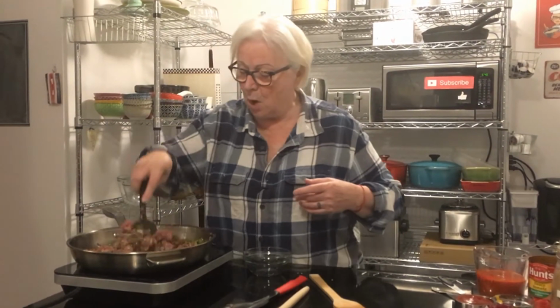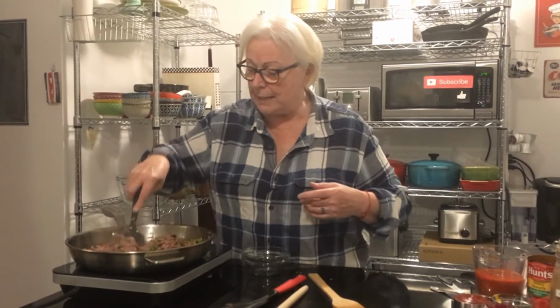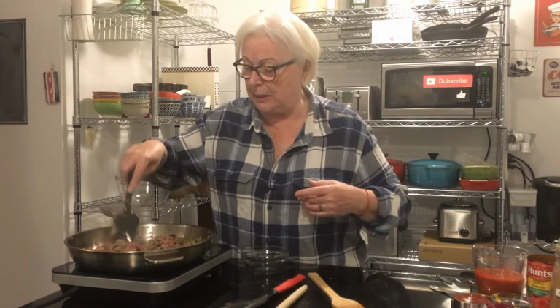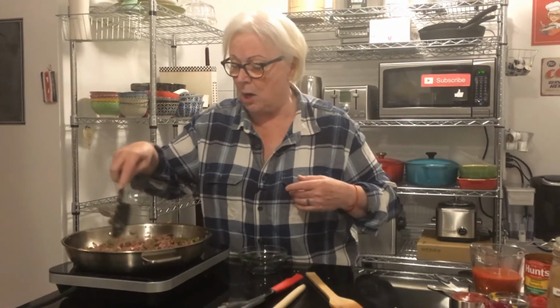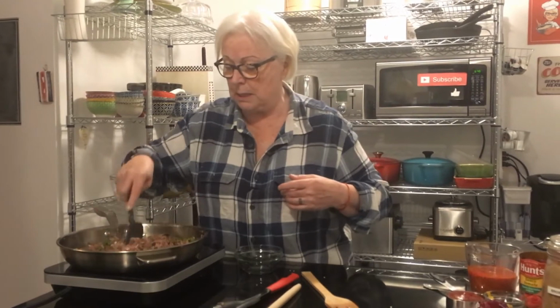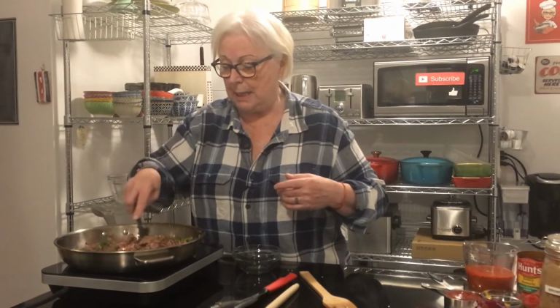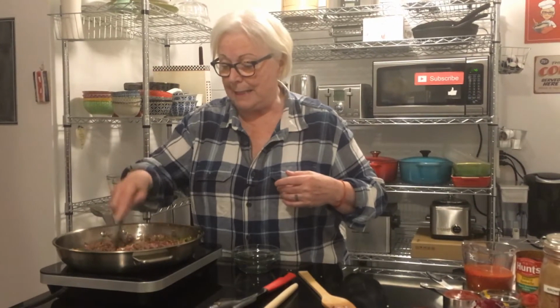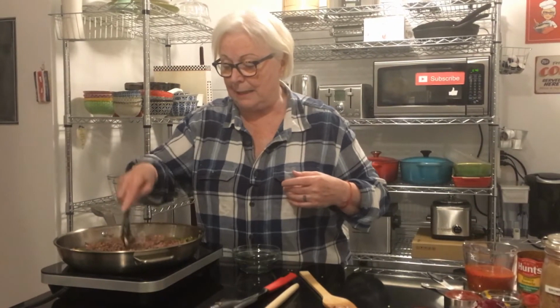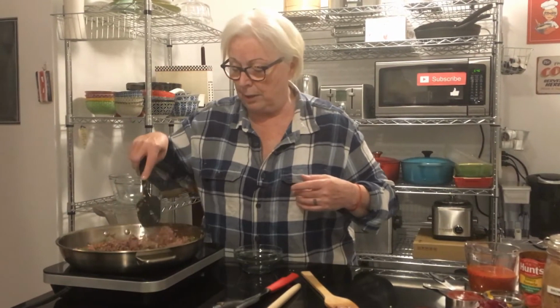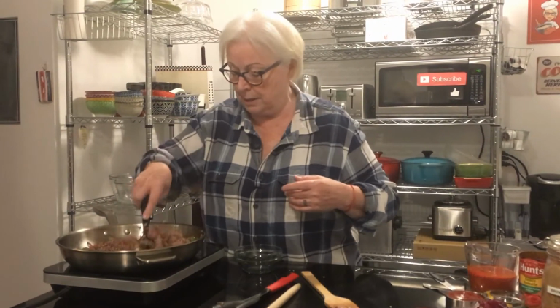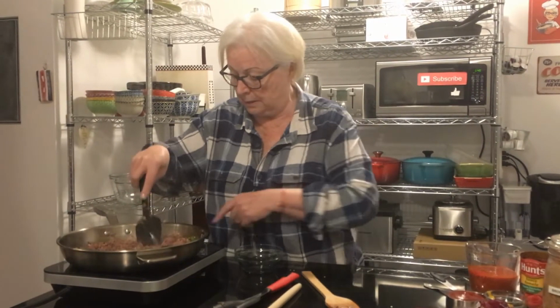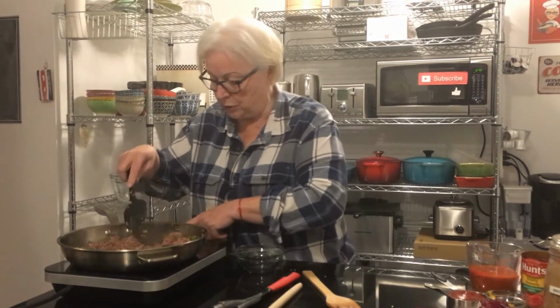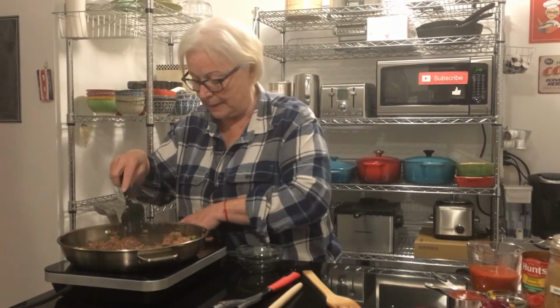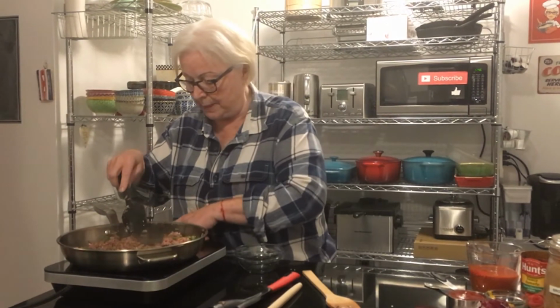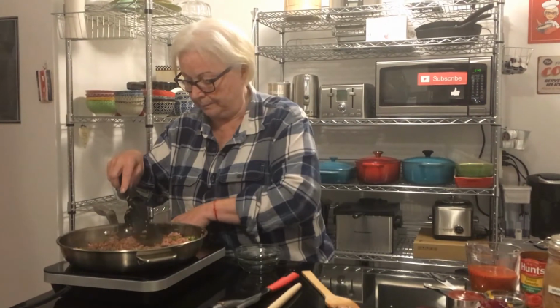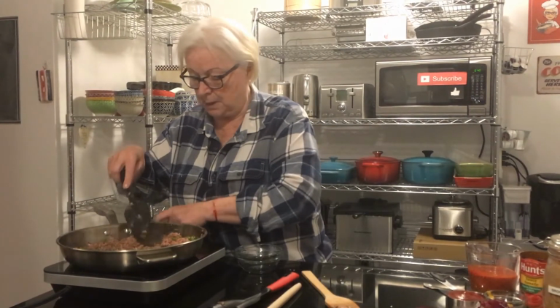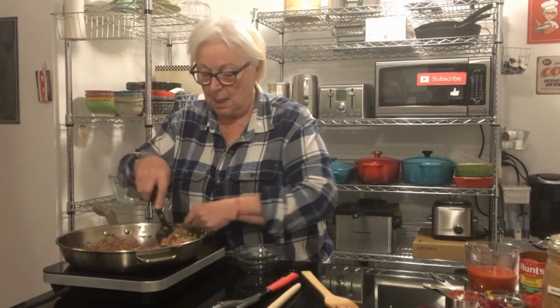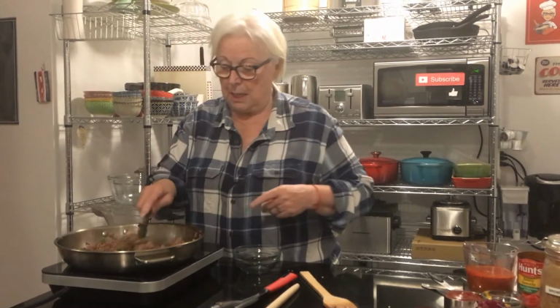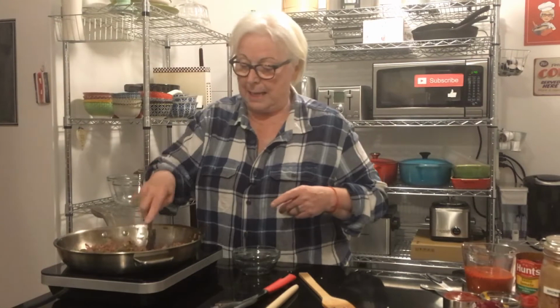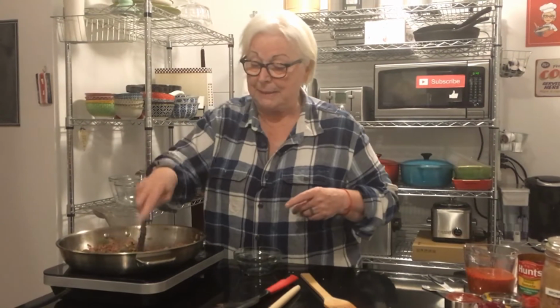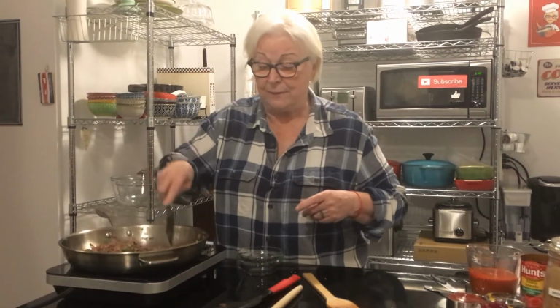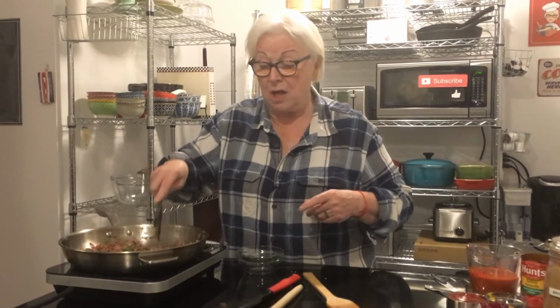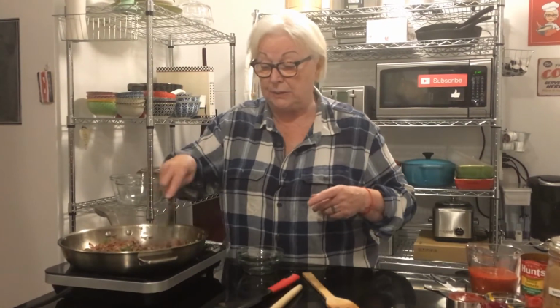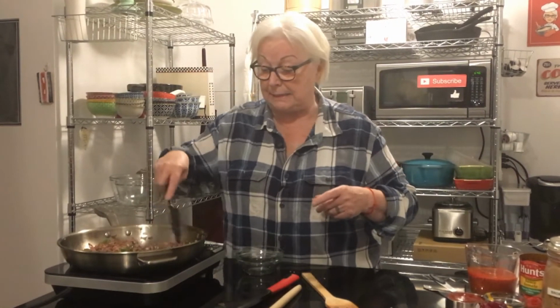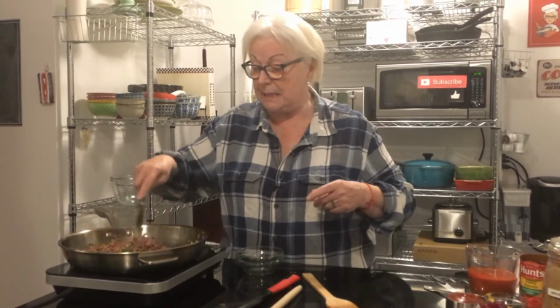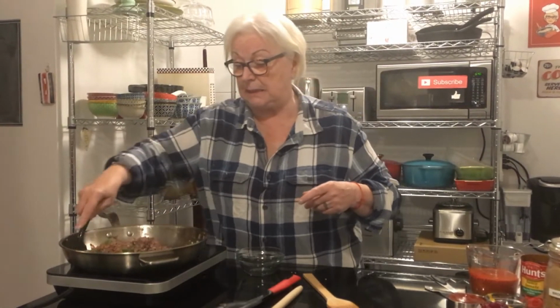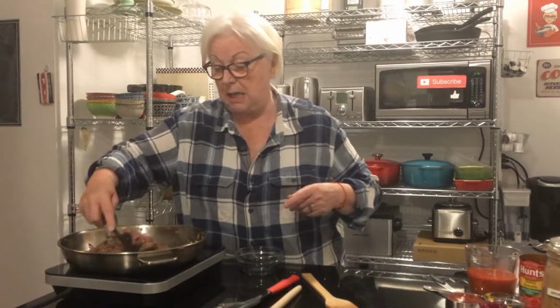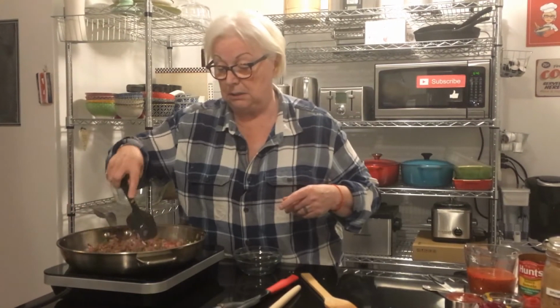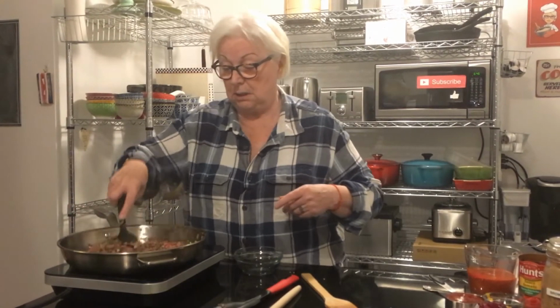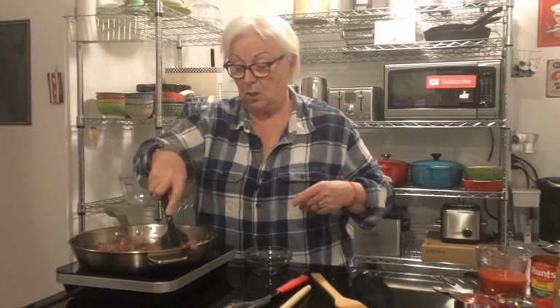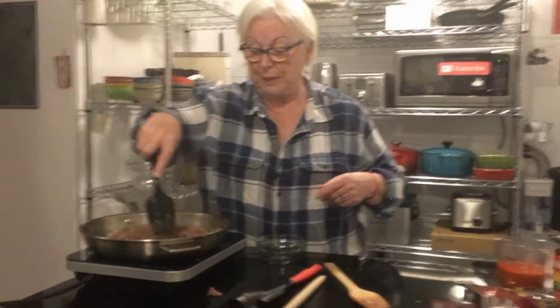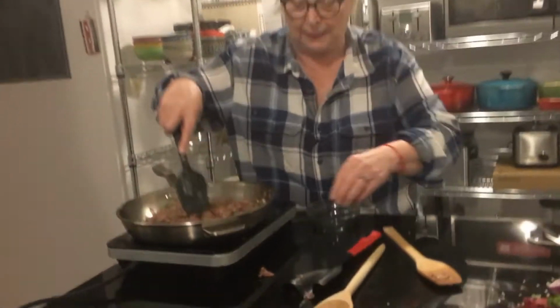Okay, so here we go — it's getting there. Let me turn this up a bit. It doesn't take very long, you can see it goes pretty quickly.